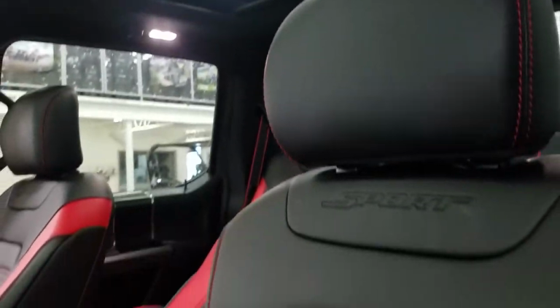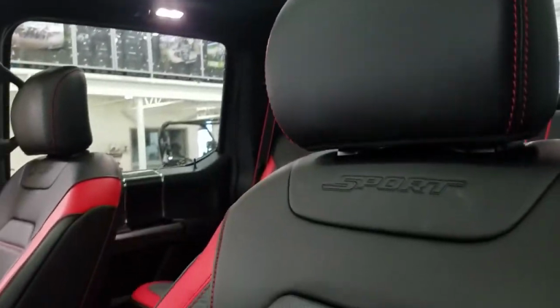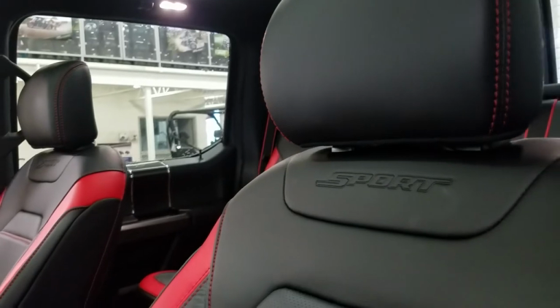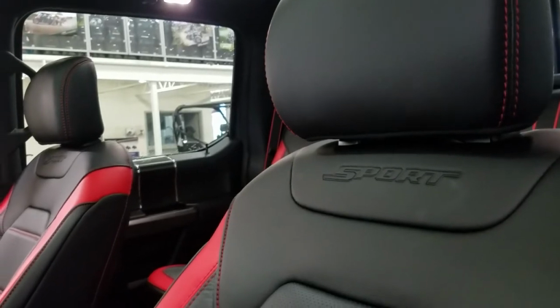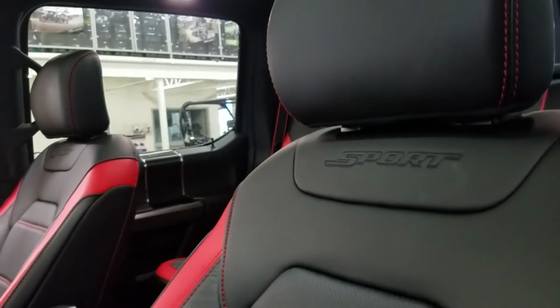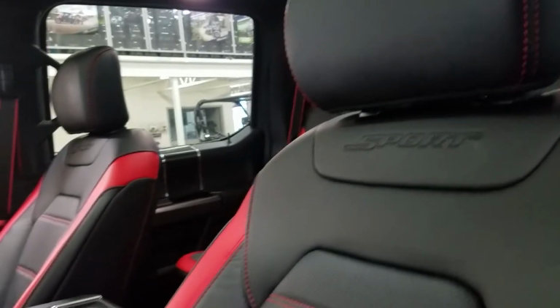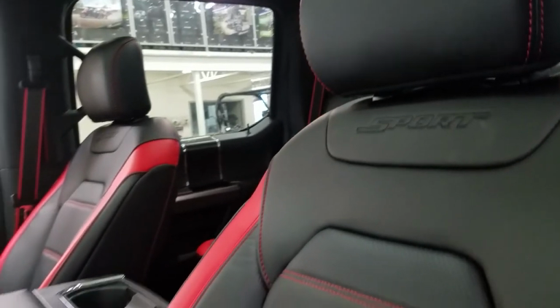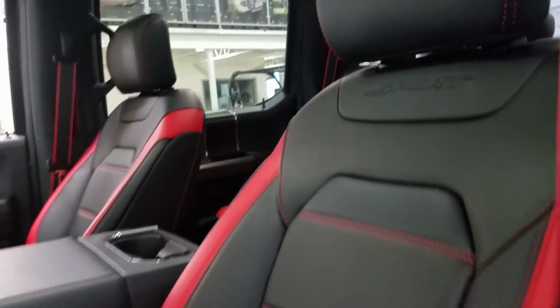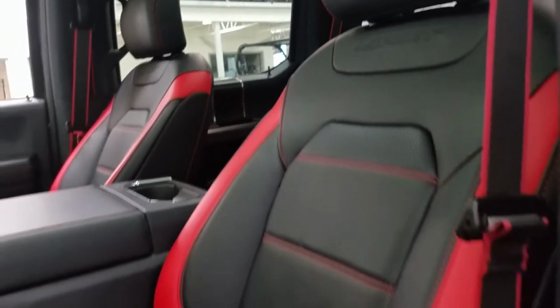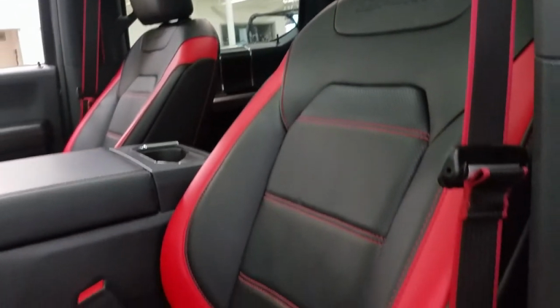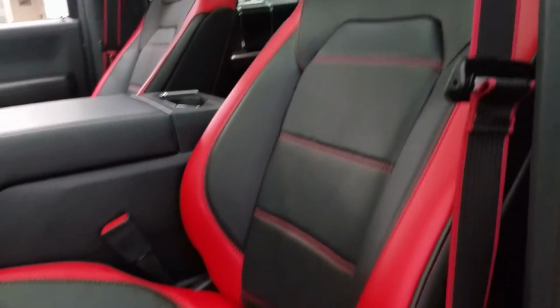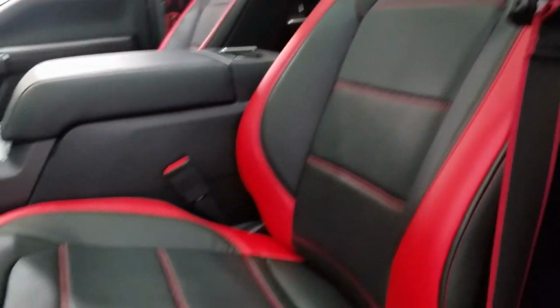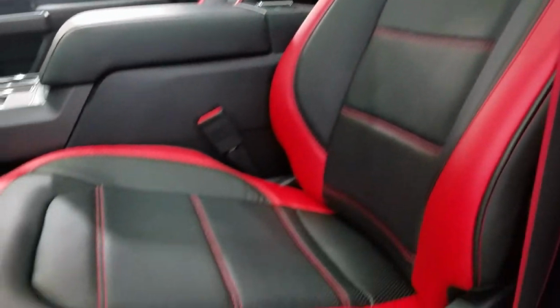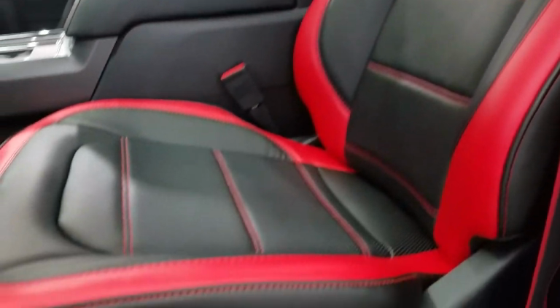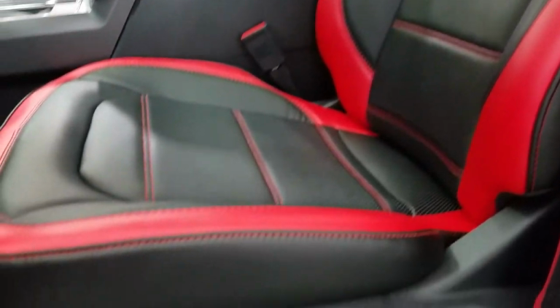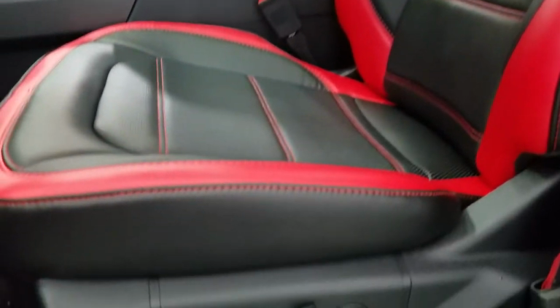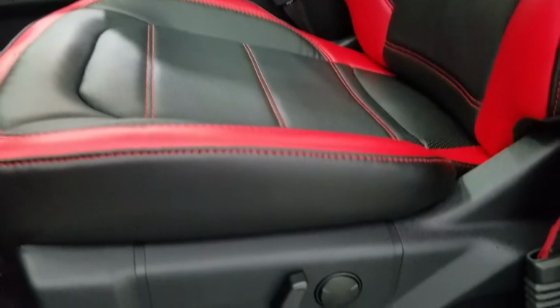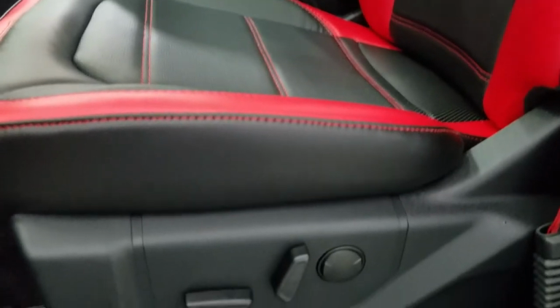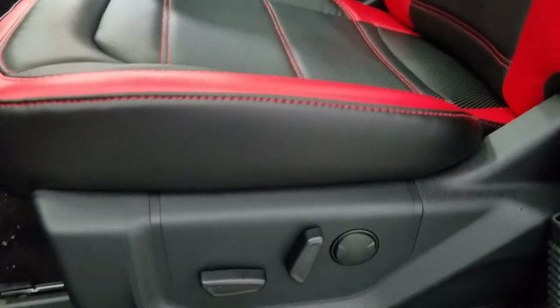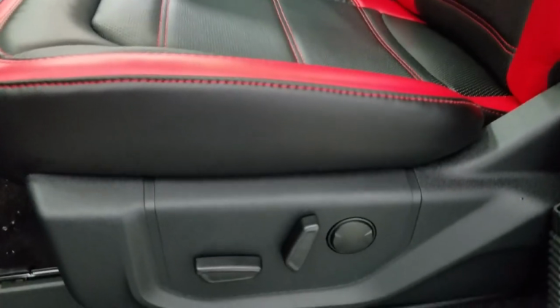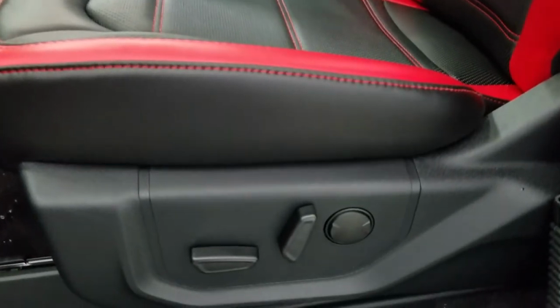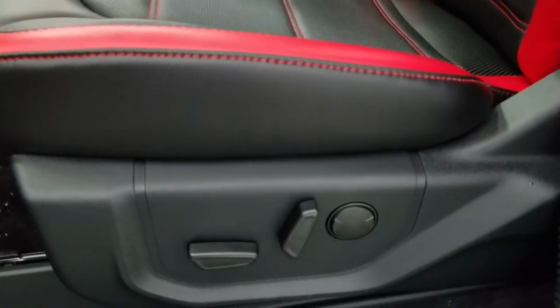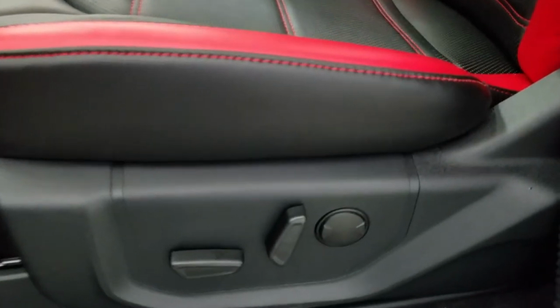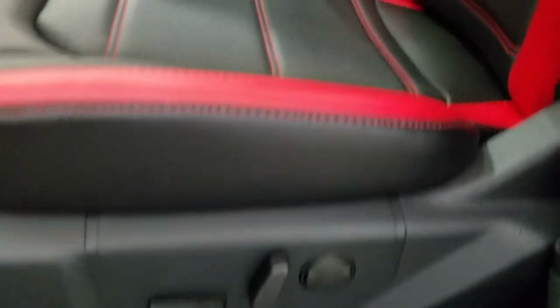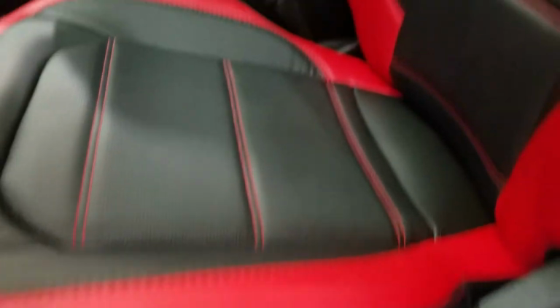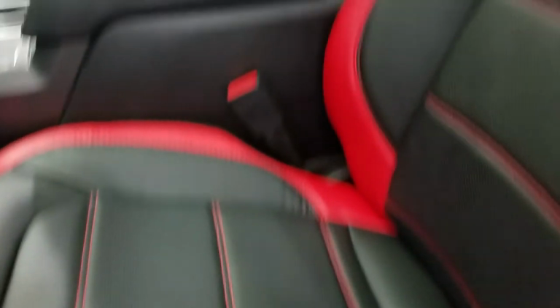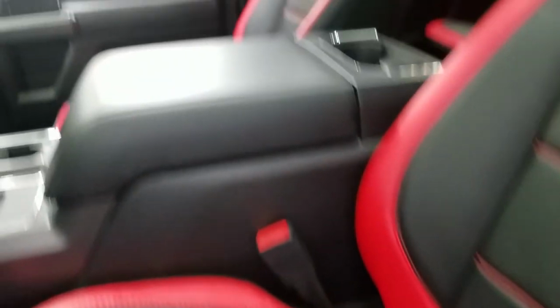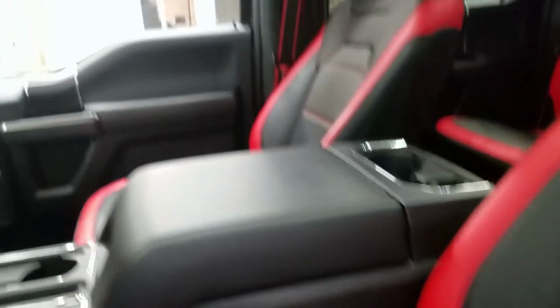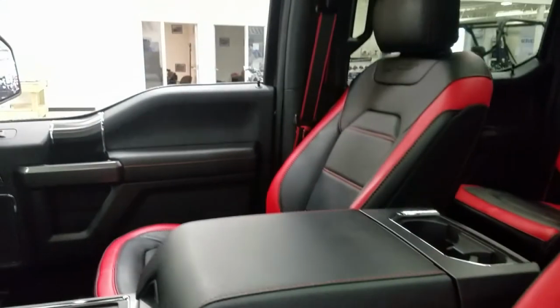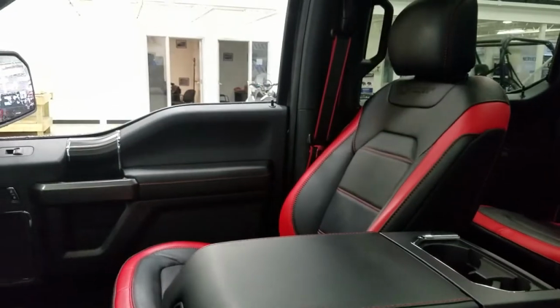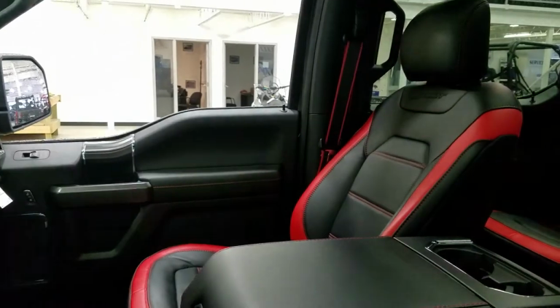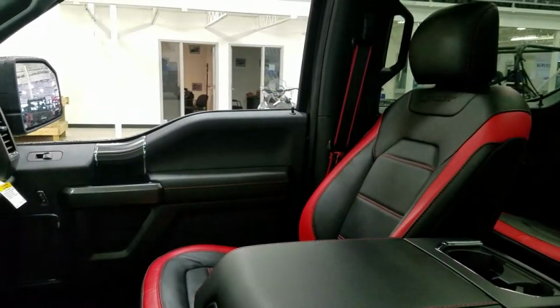As we look at our interior, we have our Special Edition sport seating, which comes with a leather interior with red accents. We also have fully adjustable seats with lumbar support for both the driver and passenger.